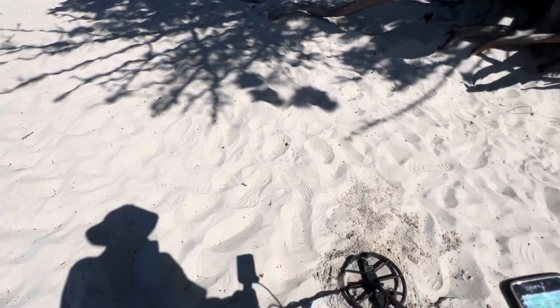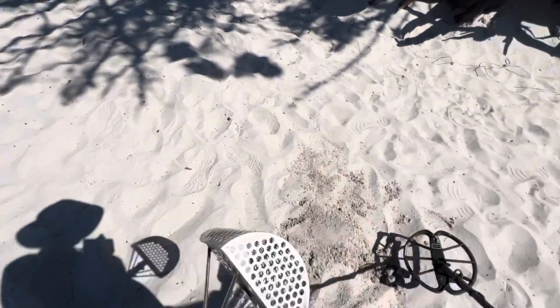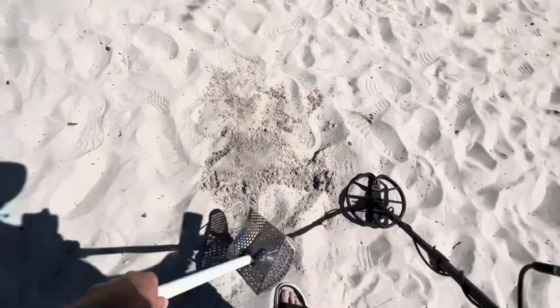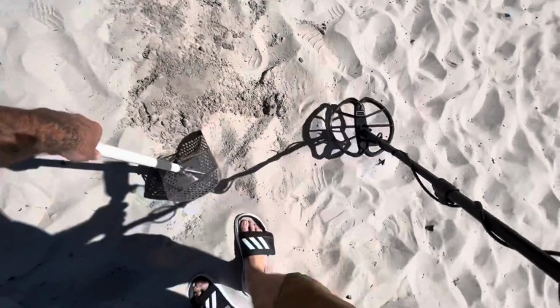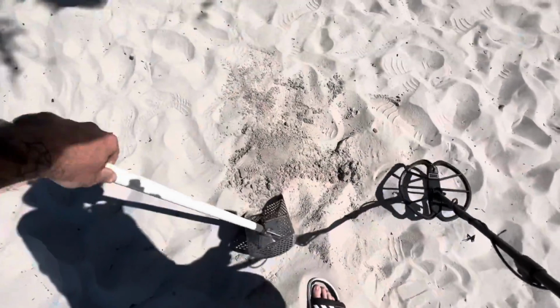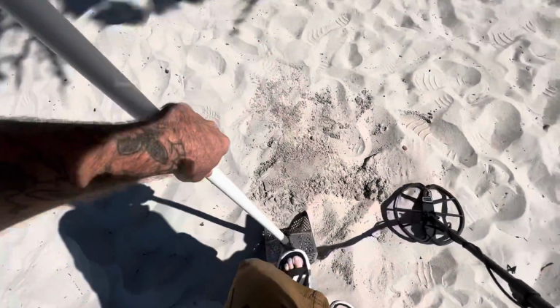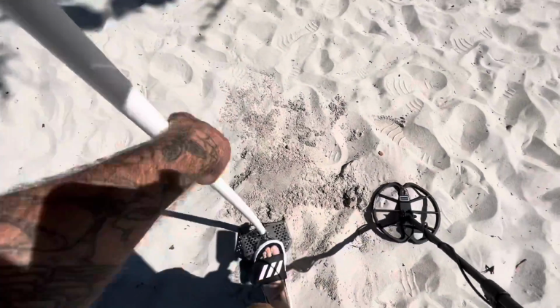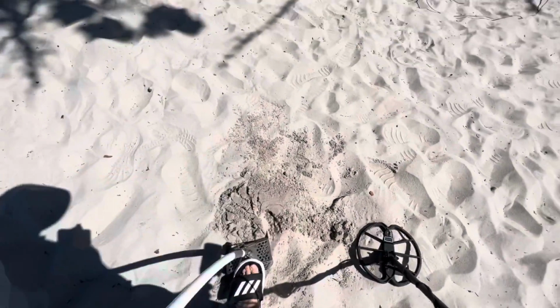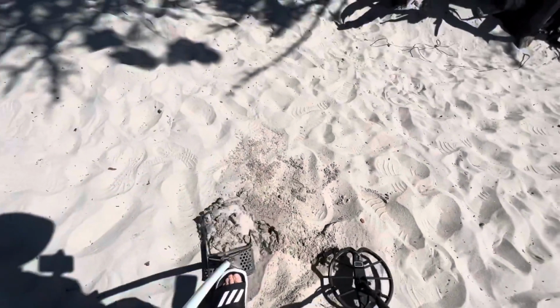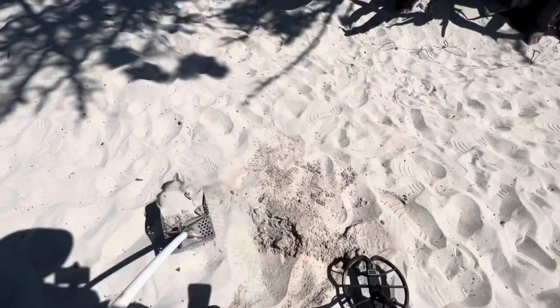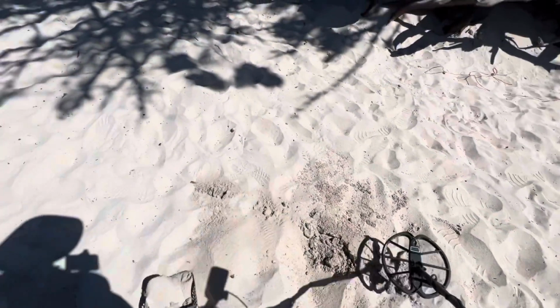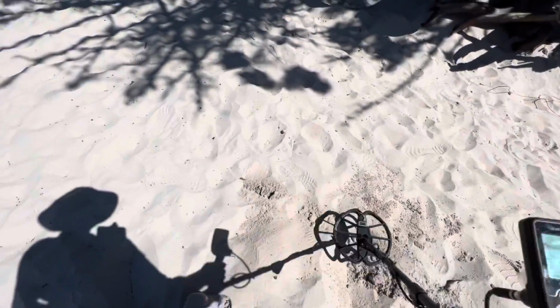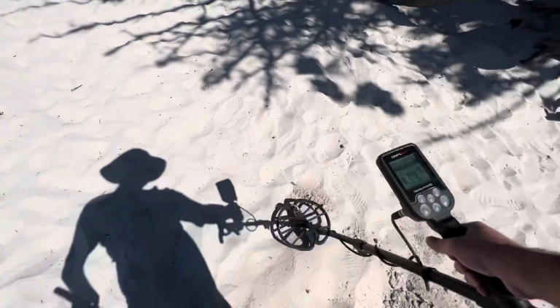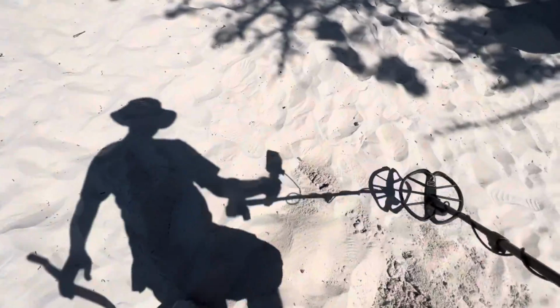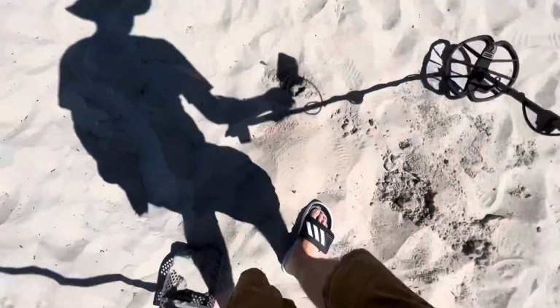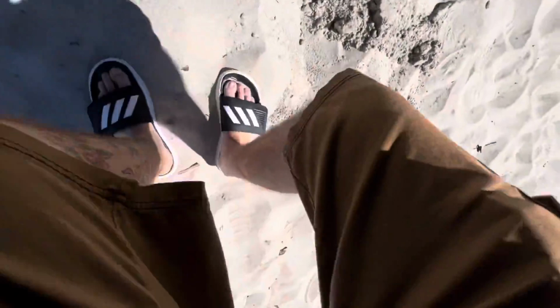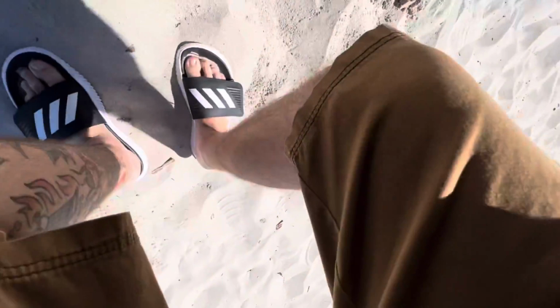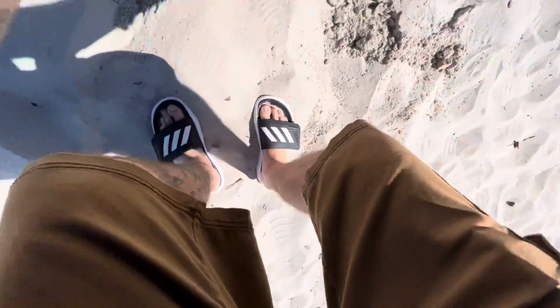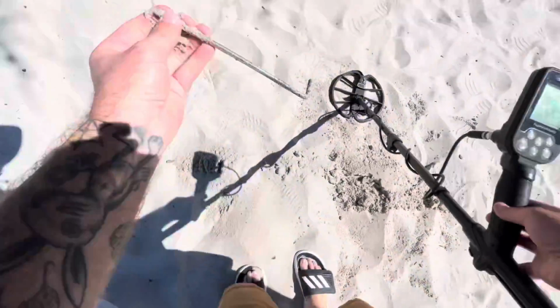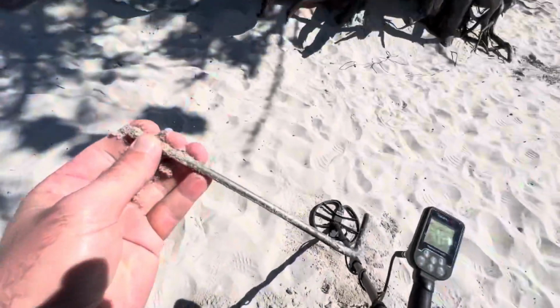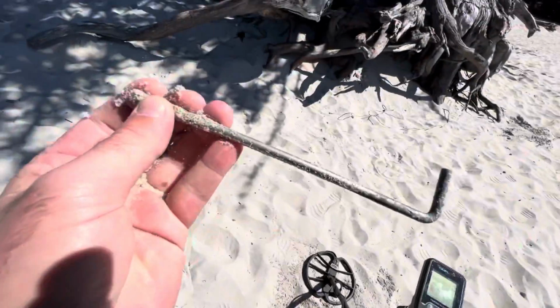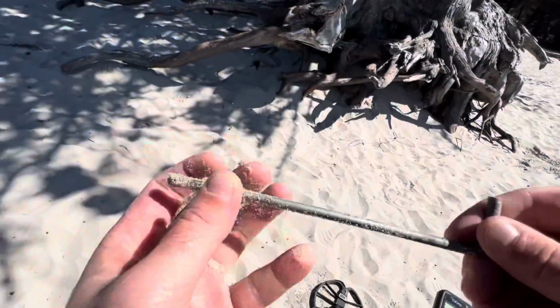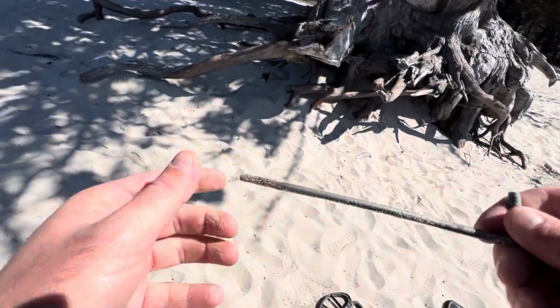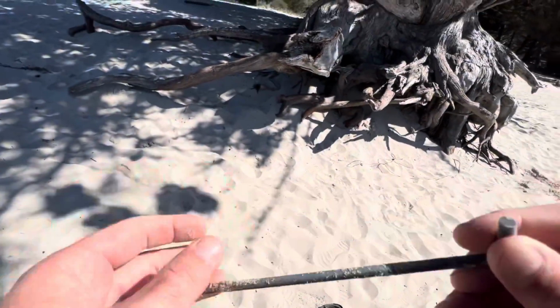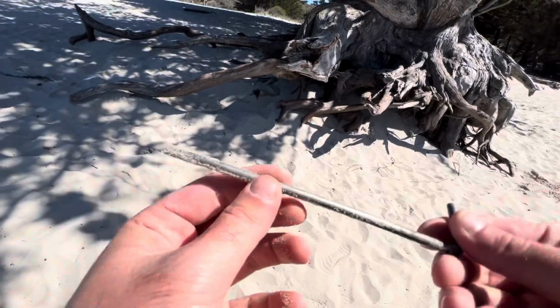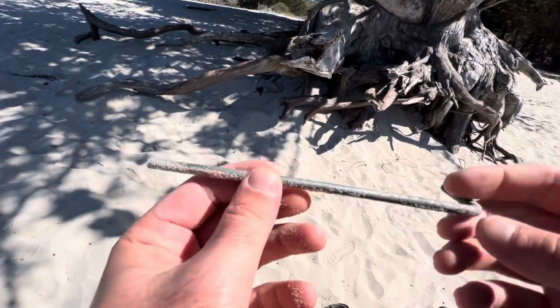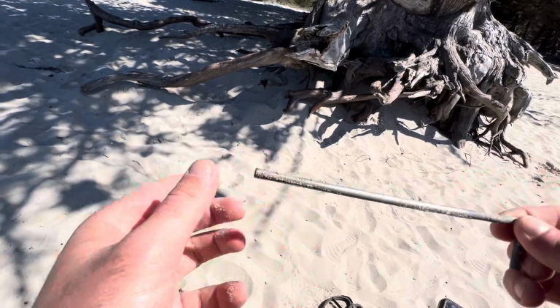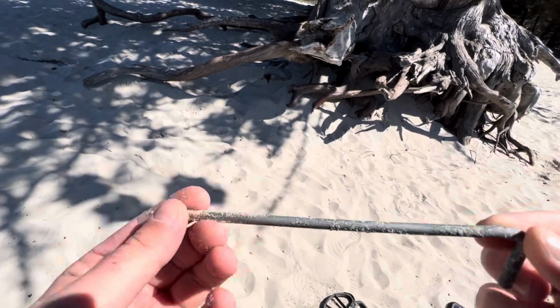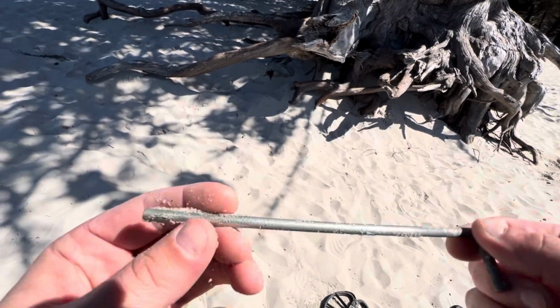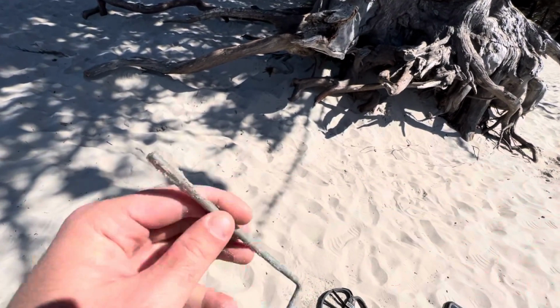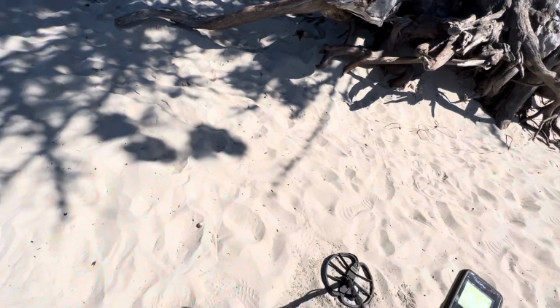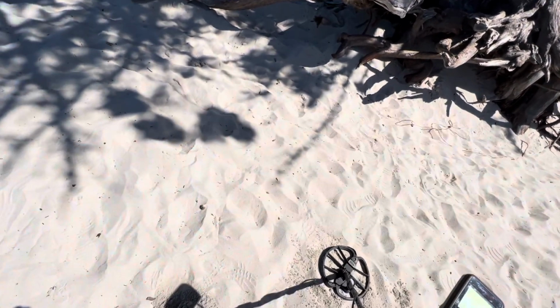Is that another one, or what? Could be — I see something right here. Oh, it's our favorite. All right, now we're officially metal detecting — first tent stake of the day.